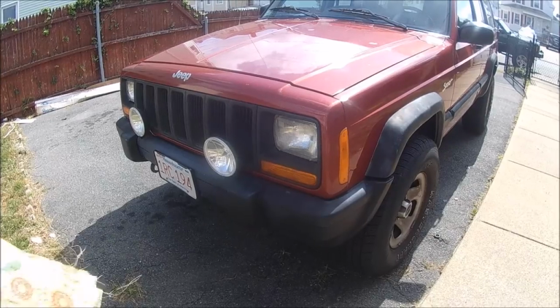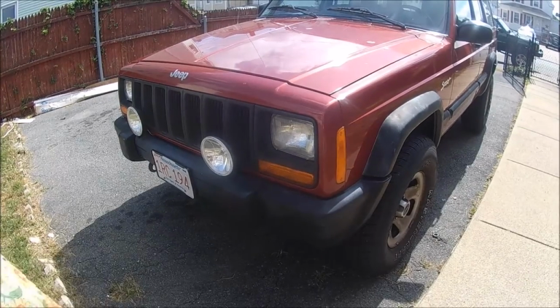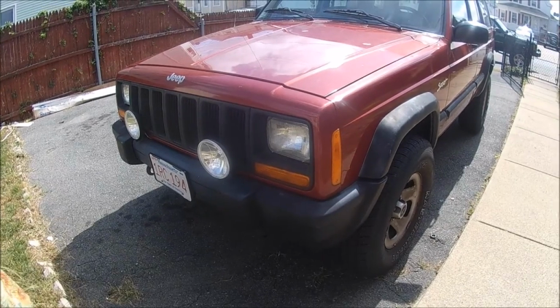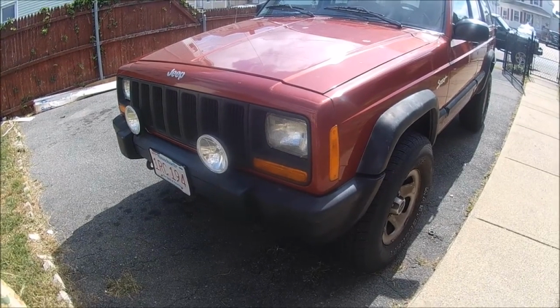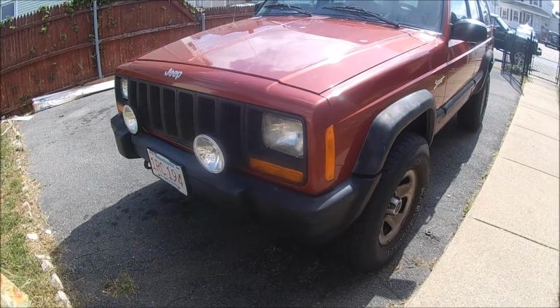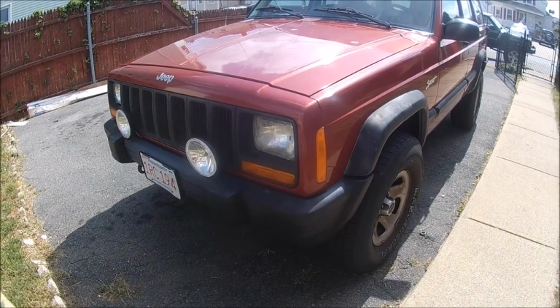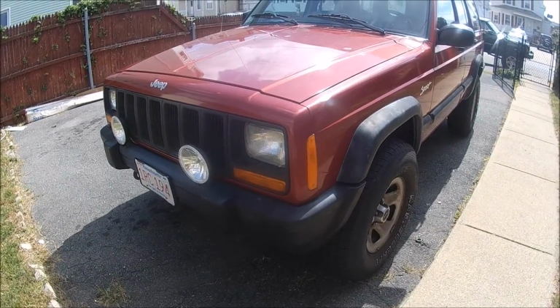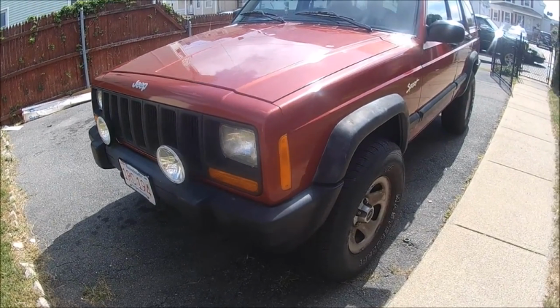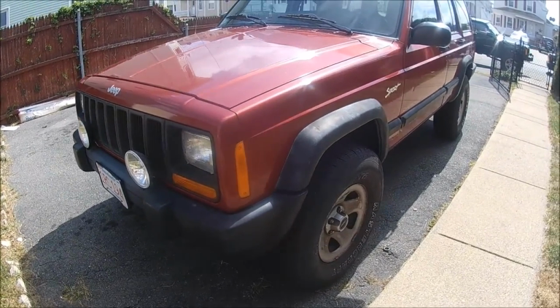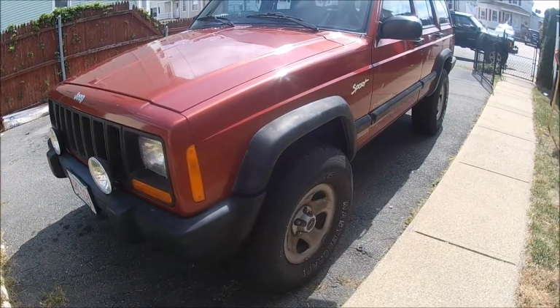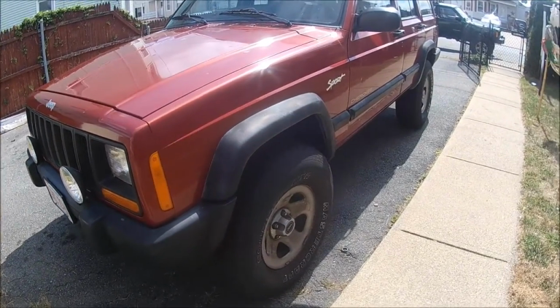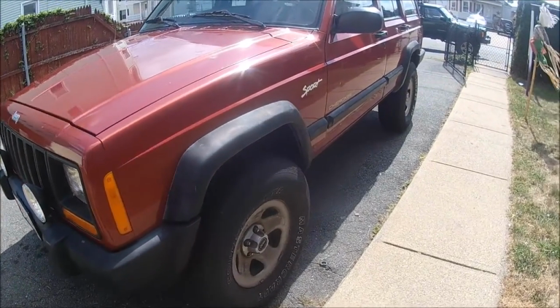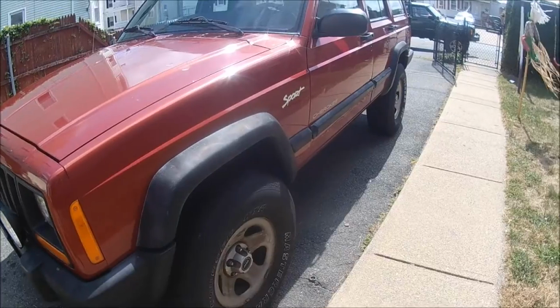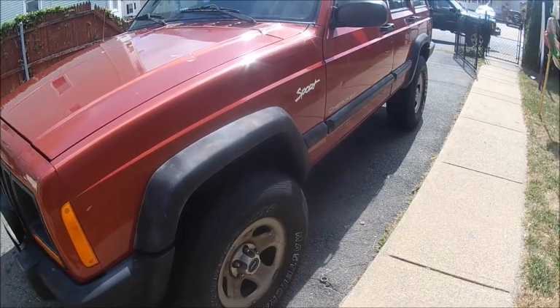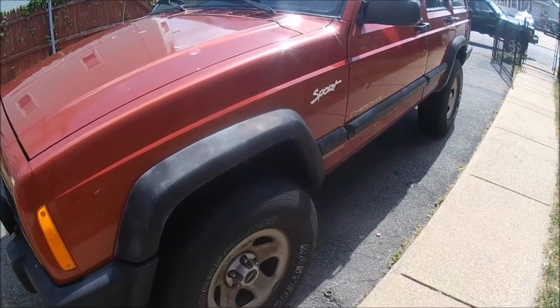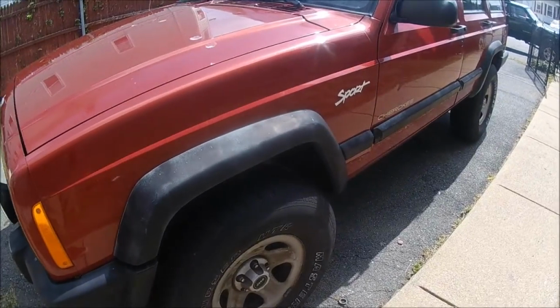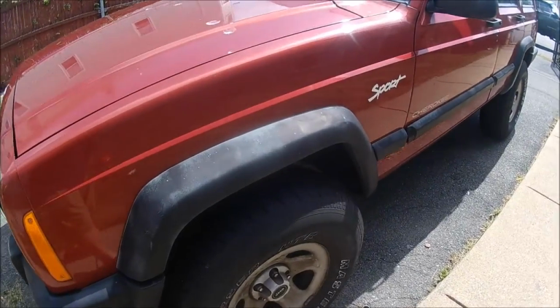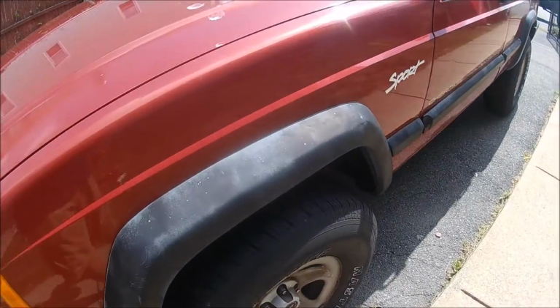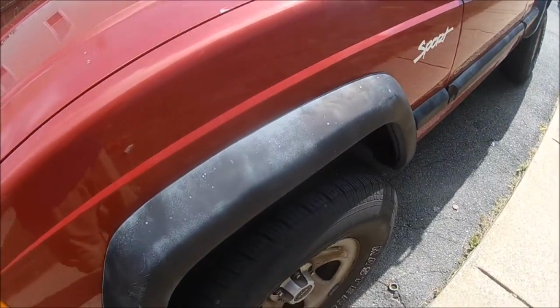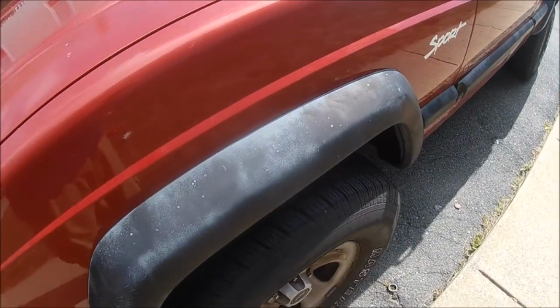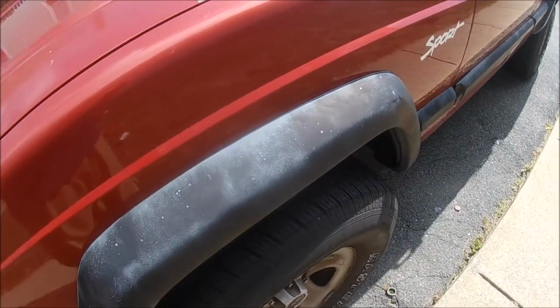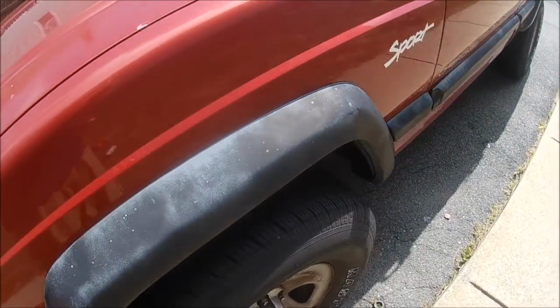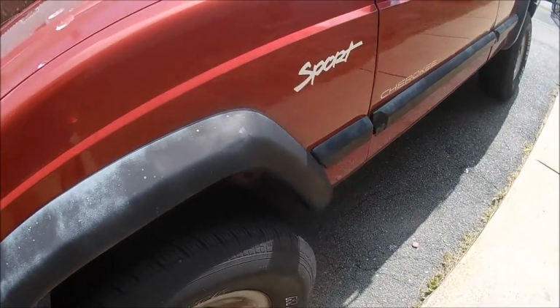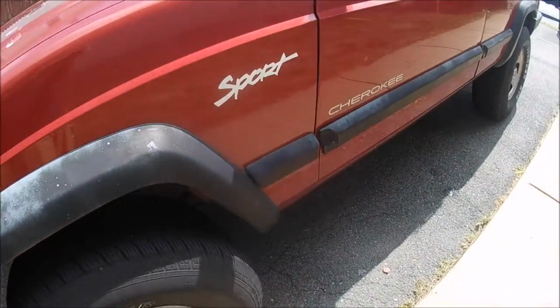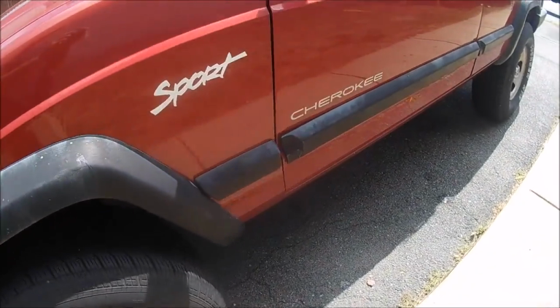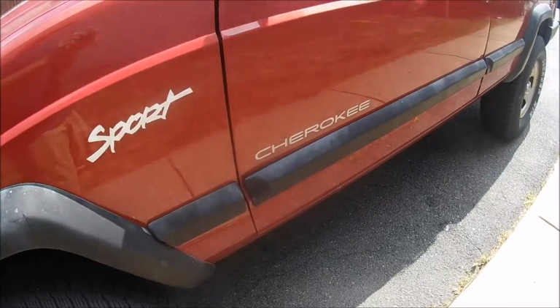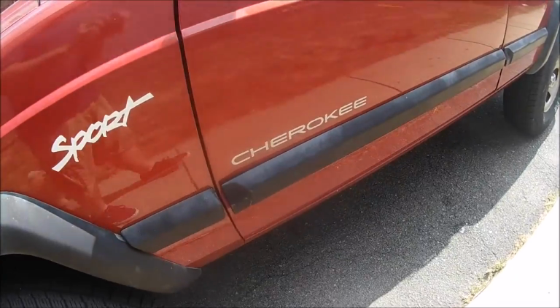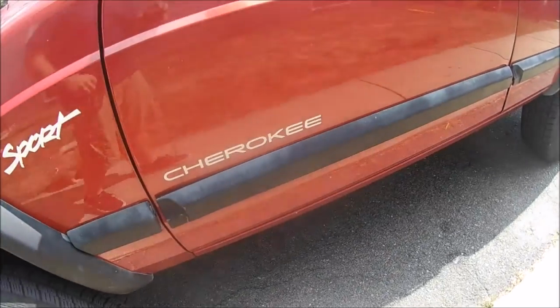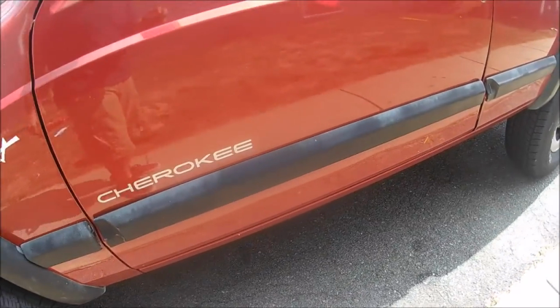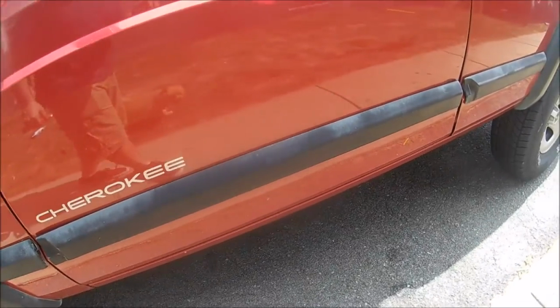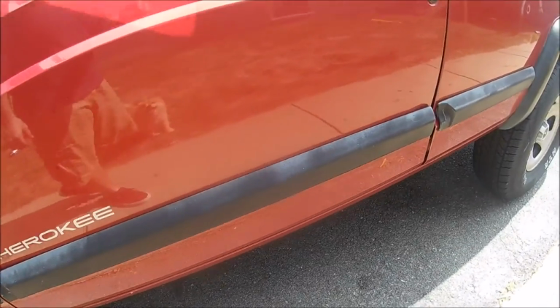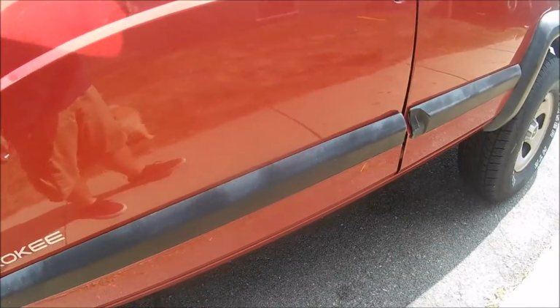We're just doing some work on Melissa's Jeep today. The plastic fender flares and the moldings are starting to get a little faded, so we're just going to be painting them today.